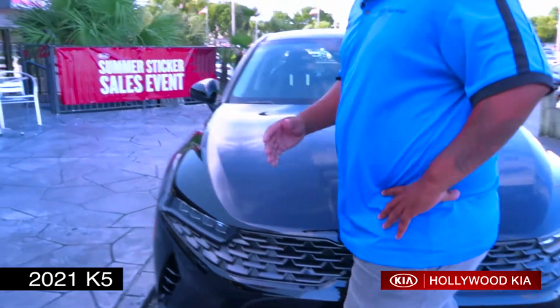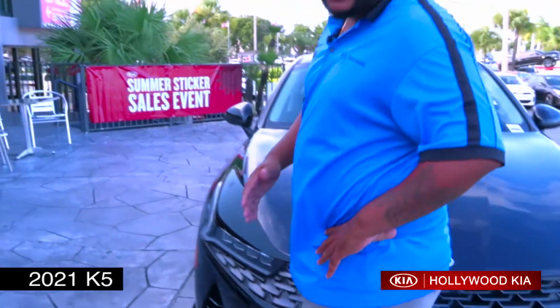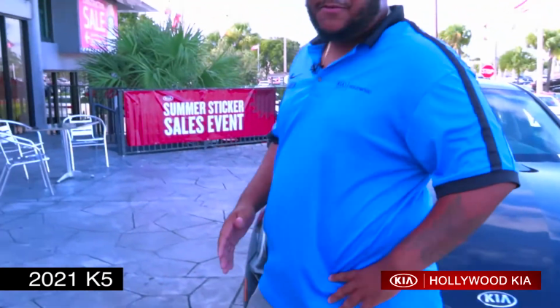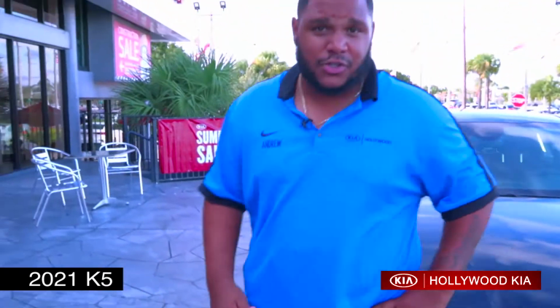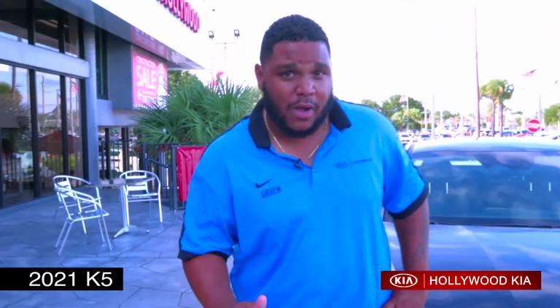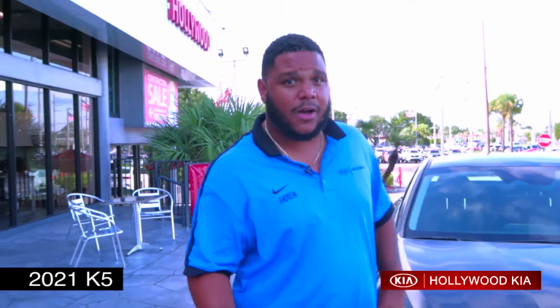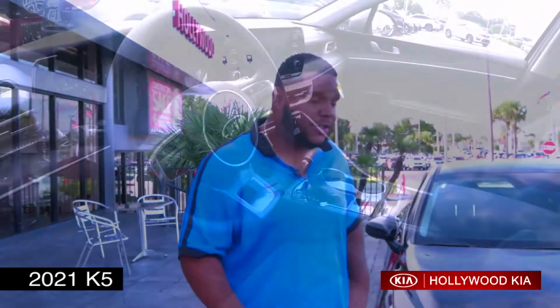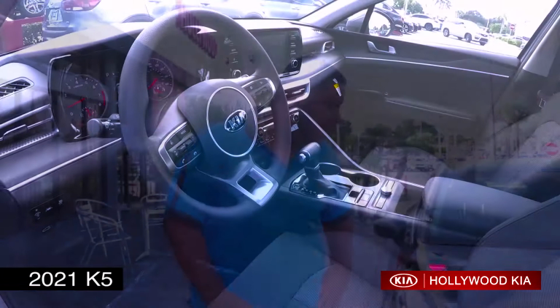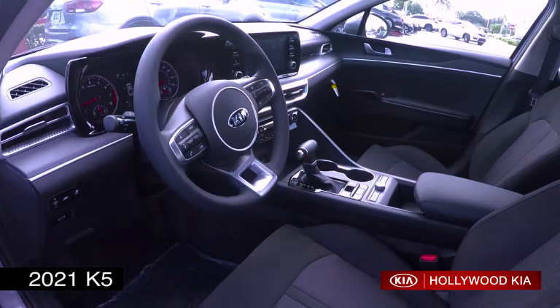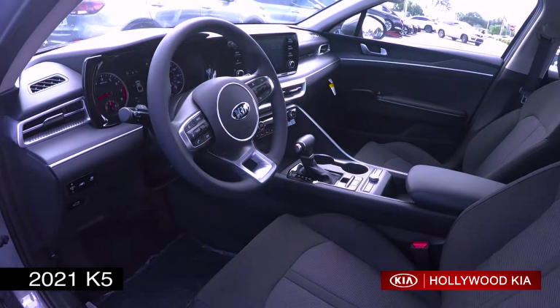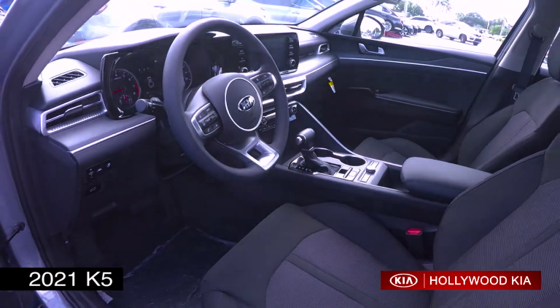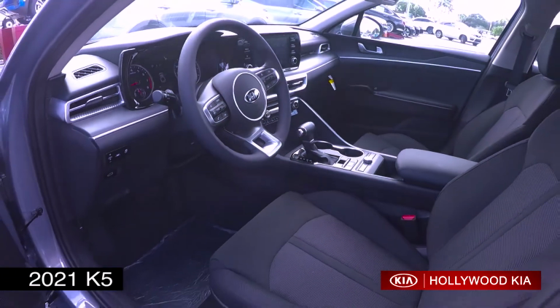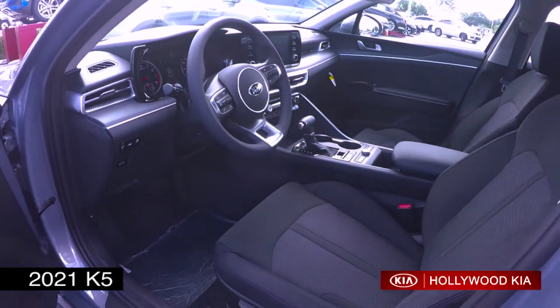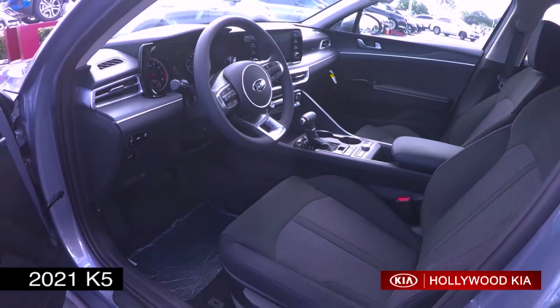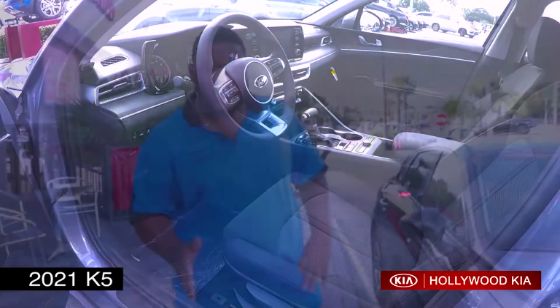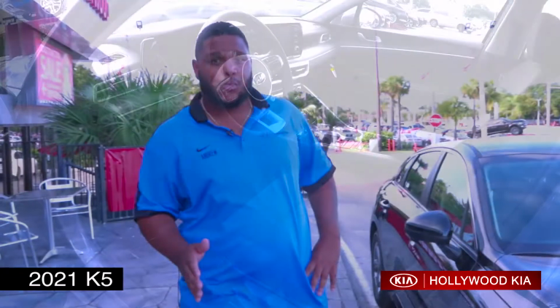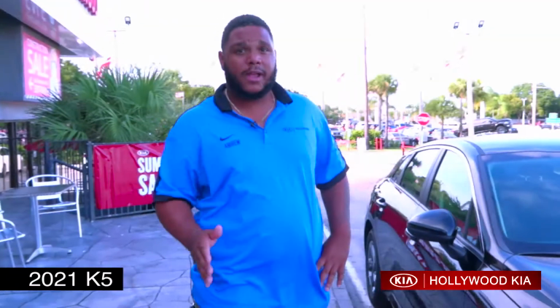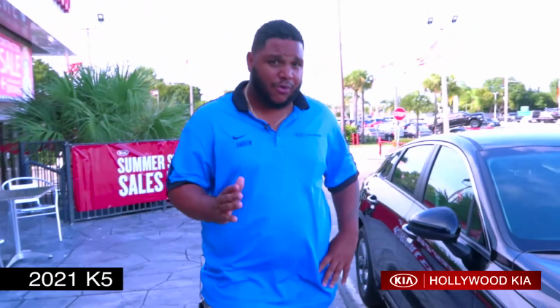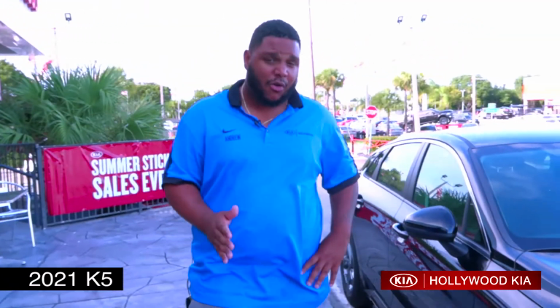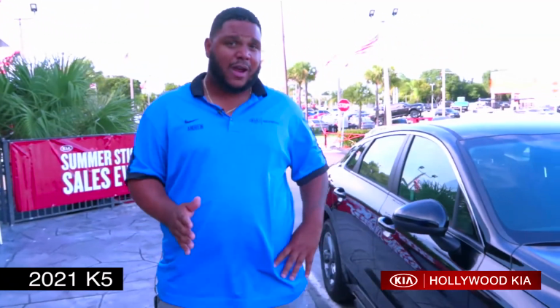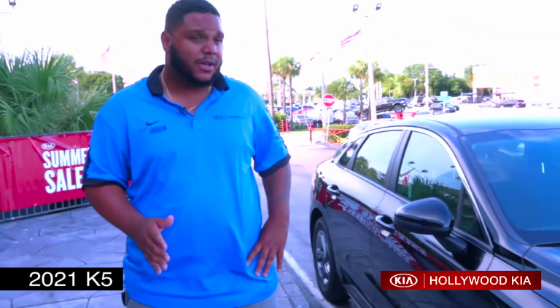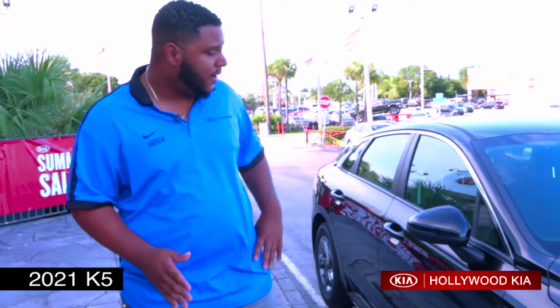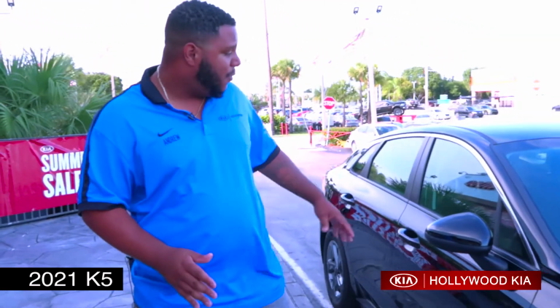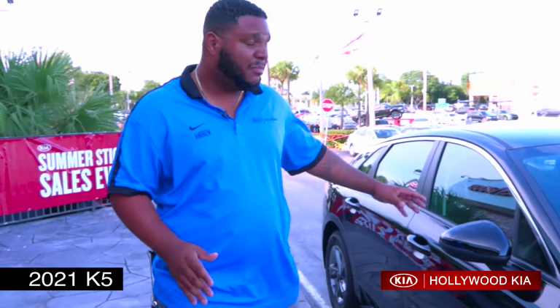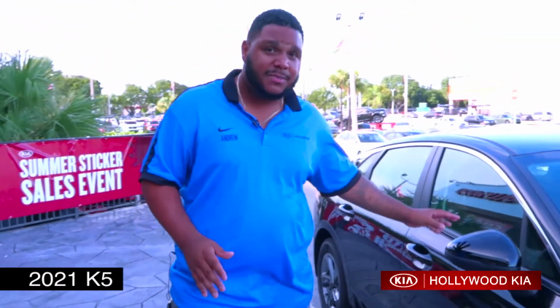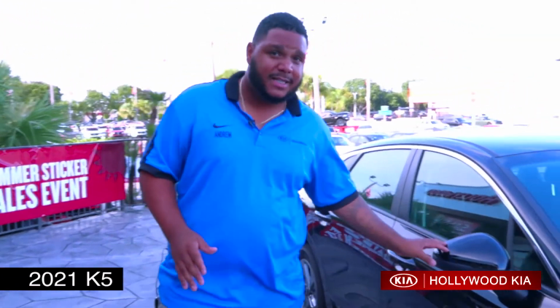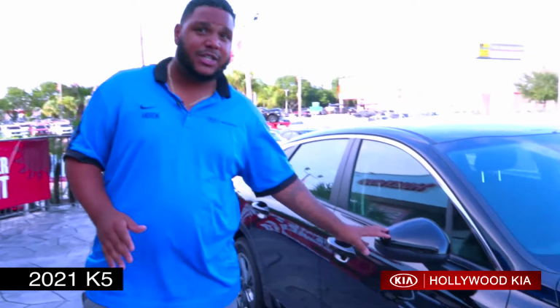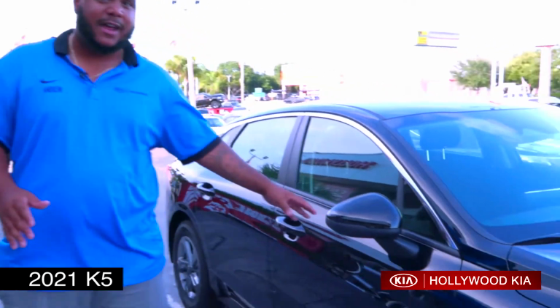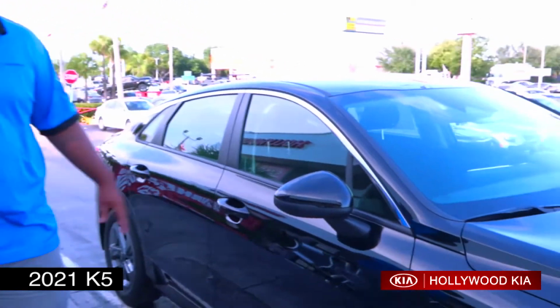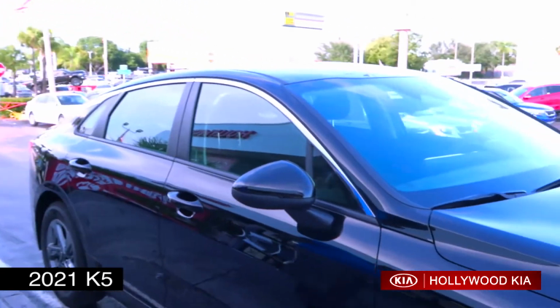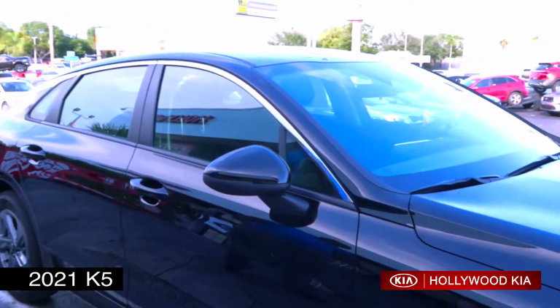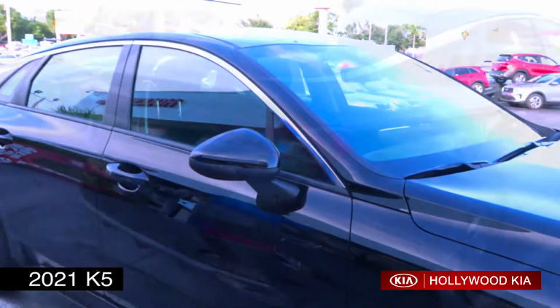Some of the key safety features to point out on this car: lane keep assist, driver attention warning, and rear cross traffic alert with blind spot detection, standard on the vehicle as well.